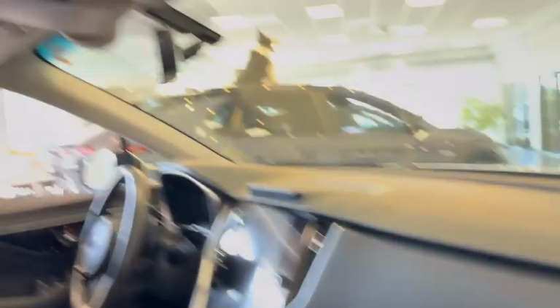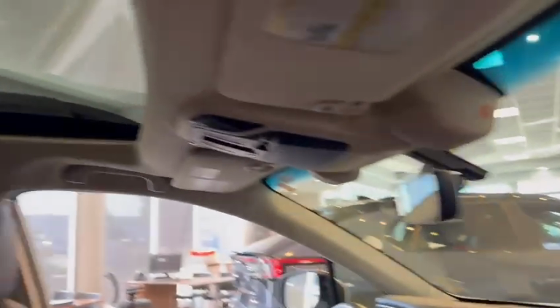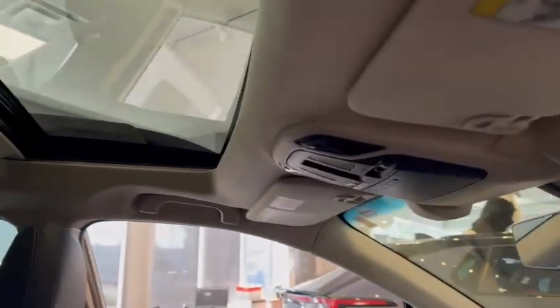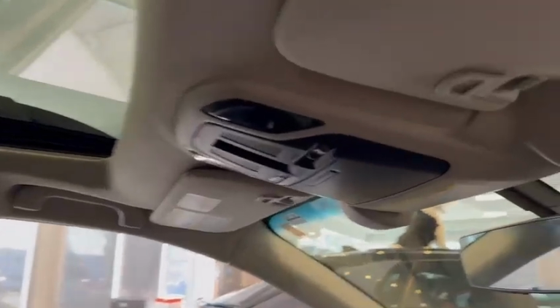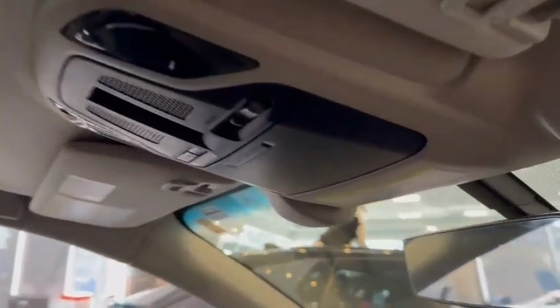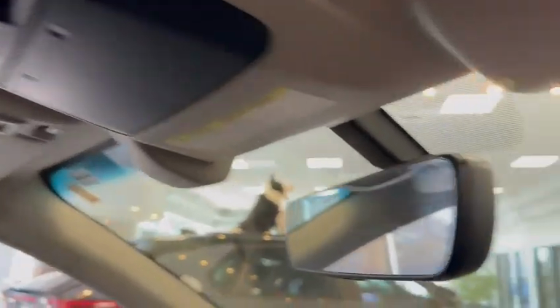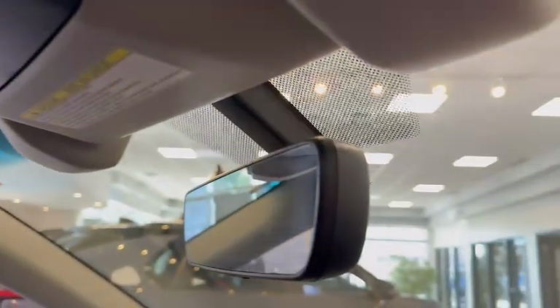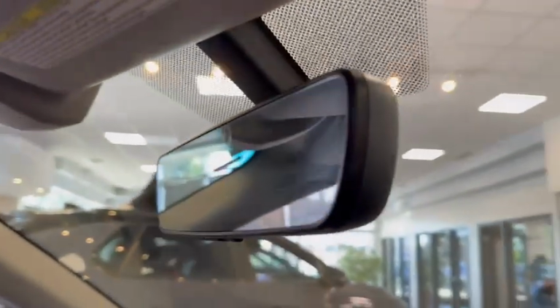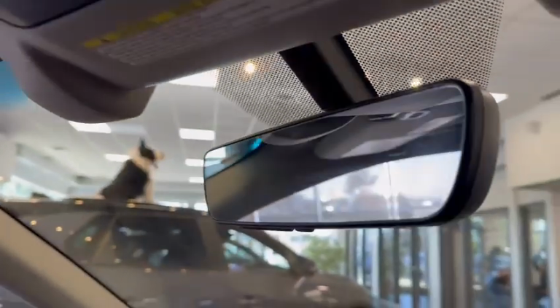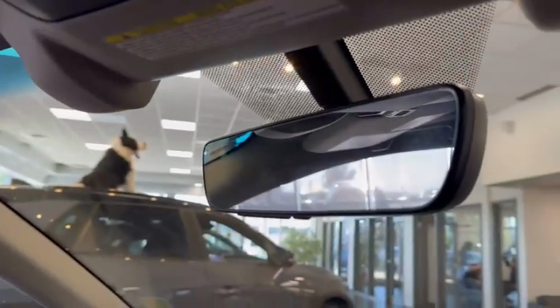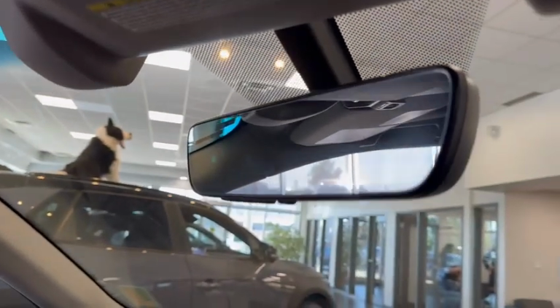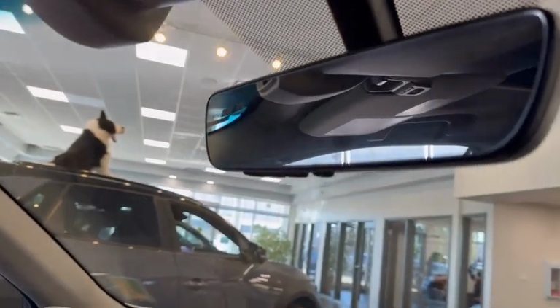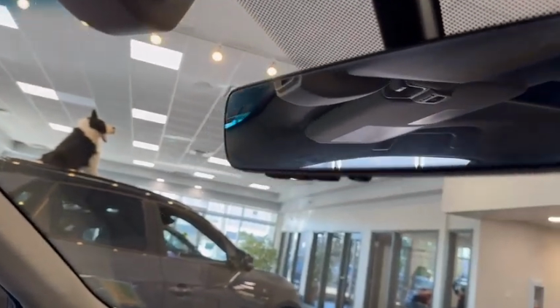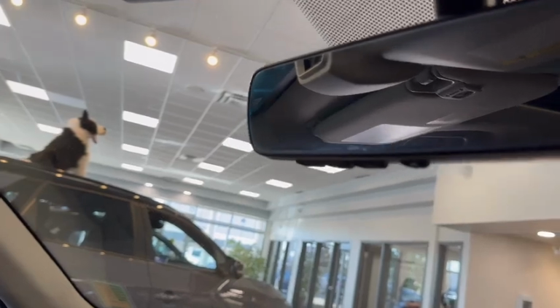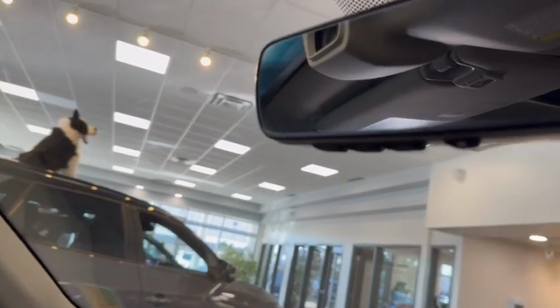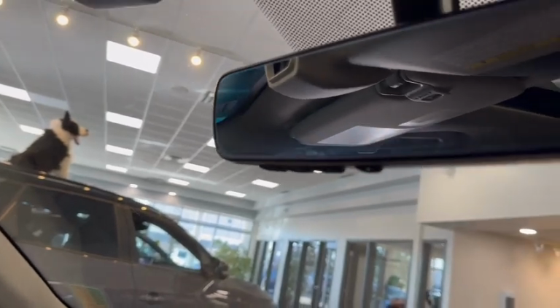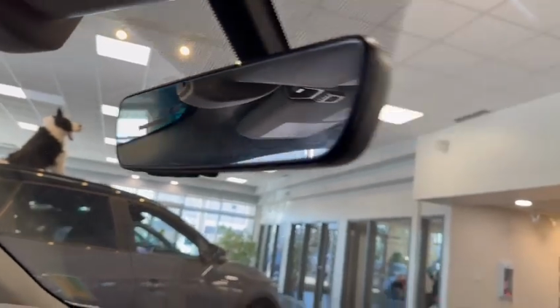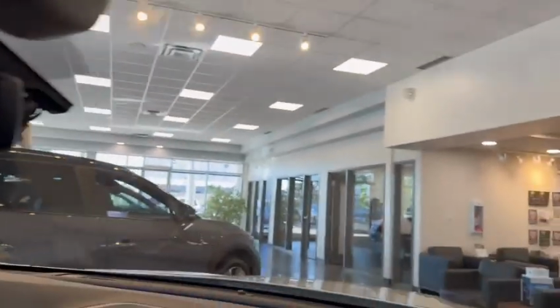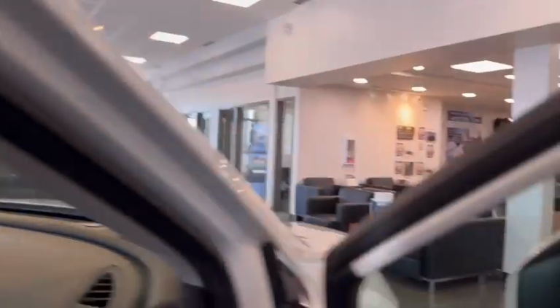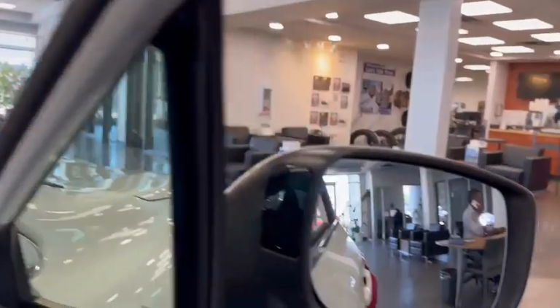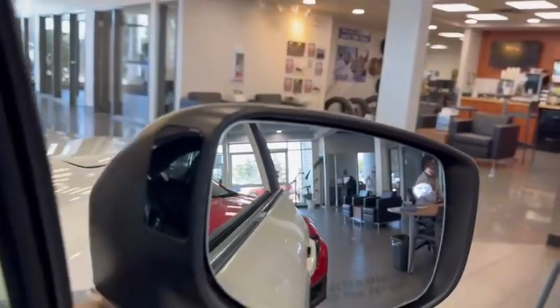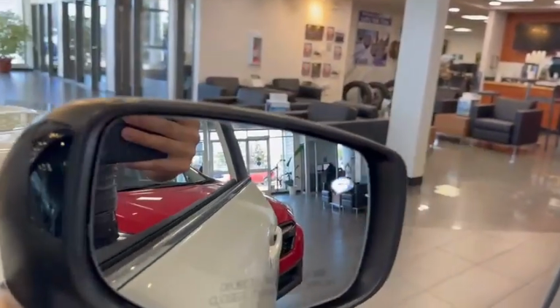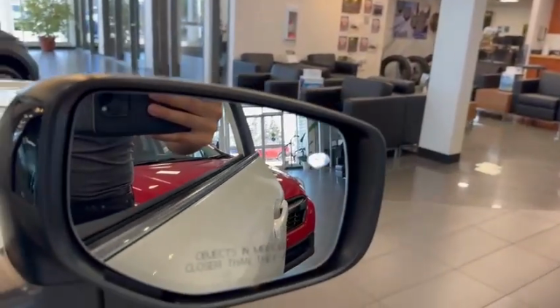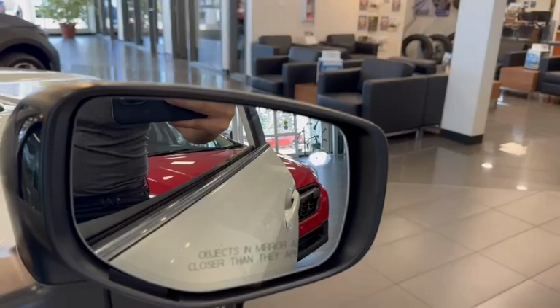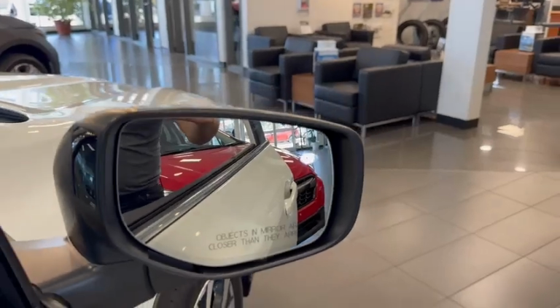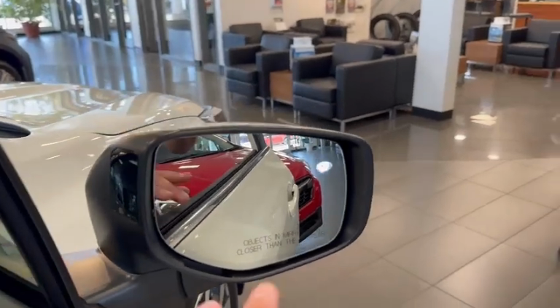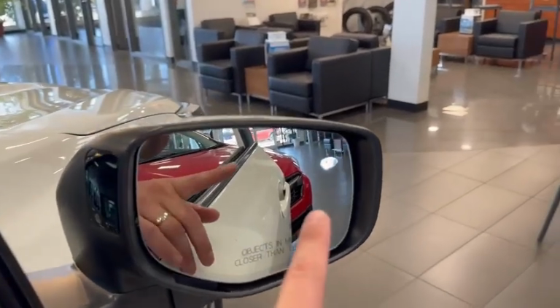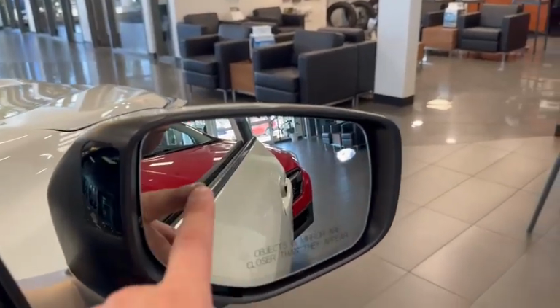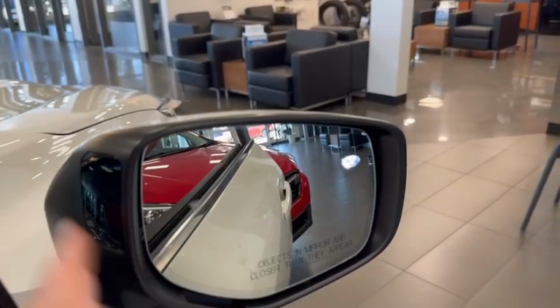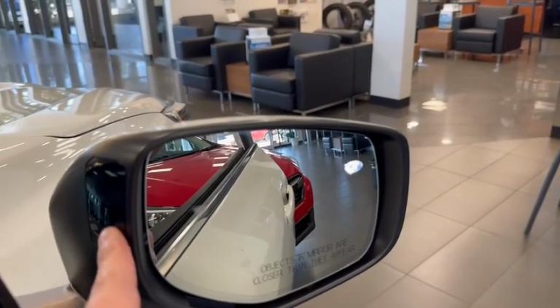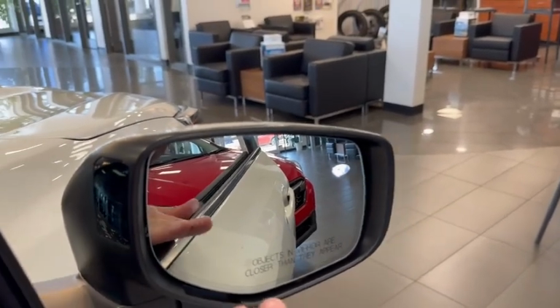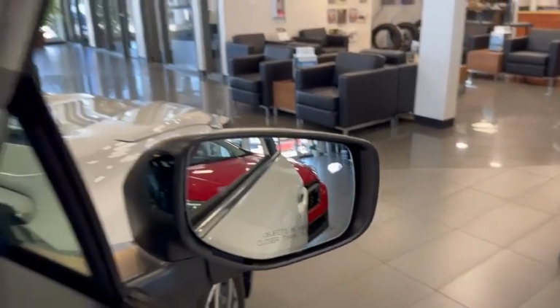You get the sunroof up top, sunglass holder, auto dimming mirror with the compass and Homelink — Homelink being your garage door opener — as well as blind spot indicator. Approach lighting on the outside of the mirror, your blind spot indicator over here, and then auto dimming.